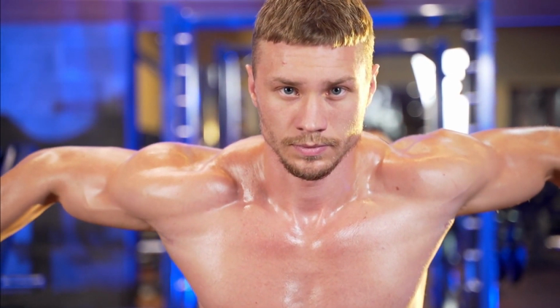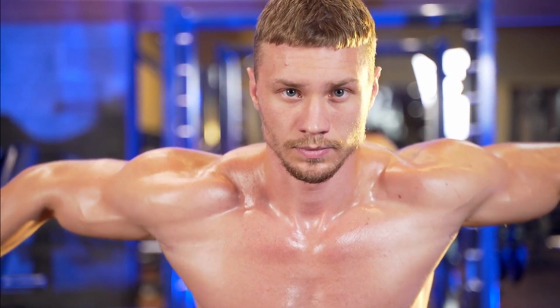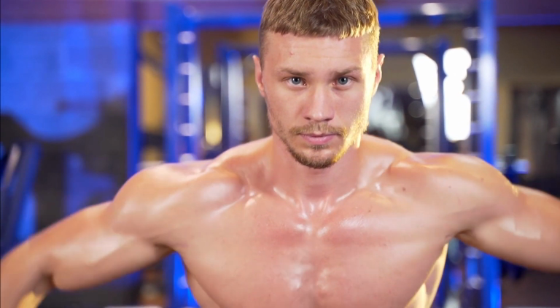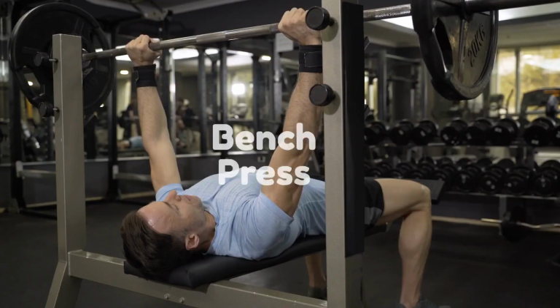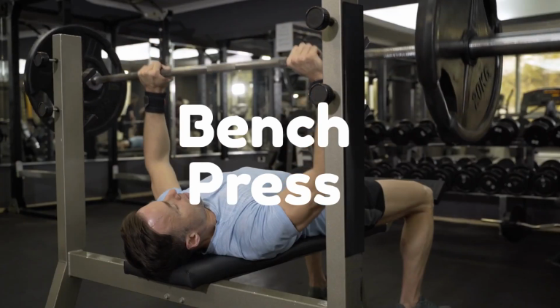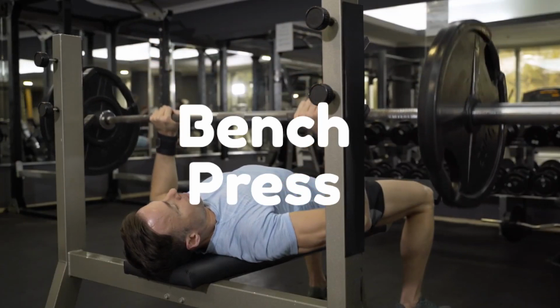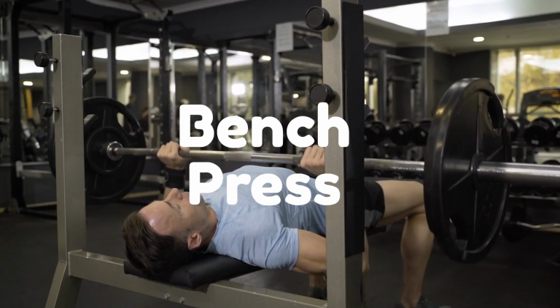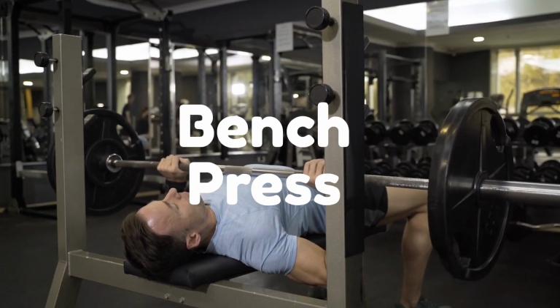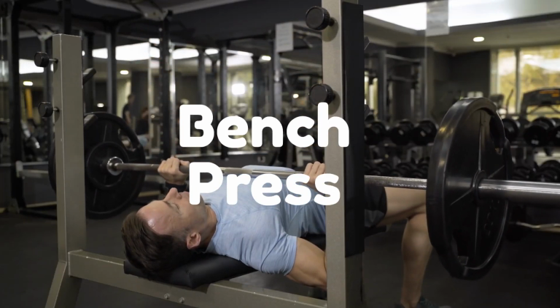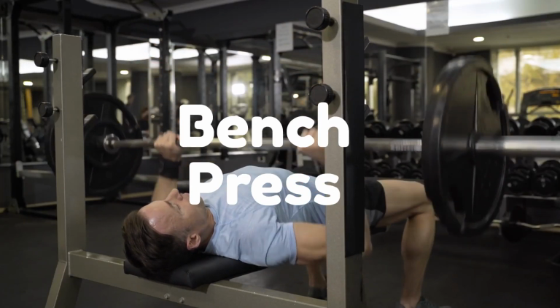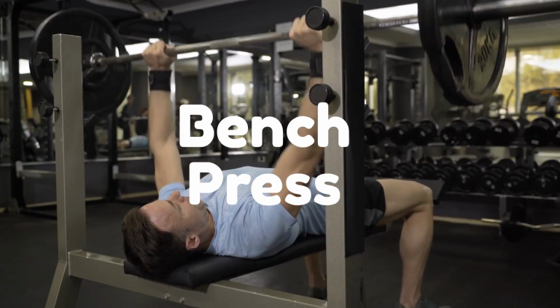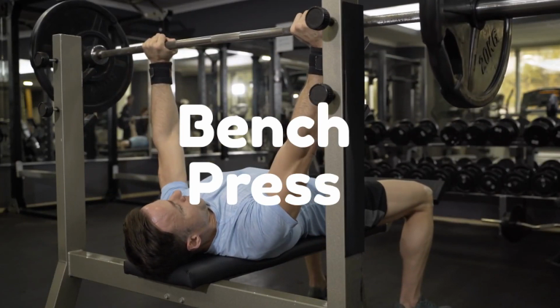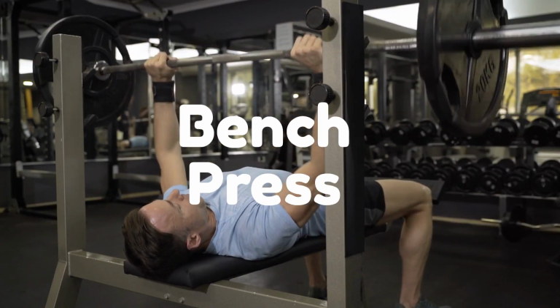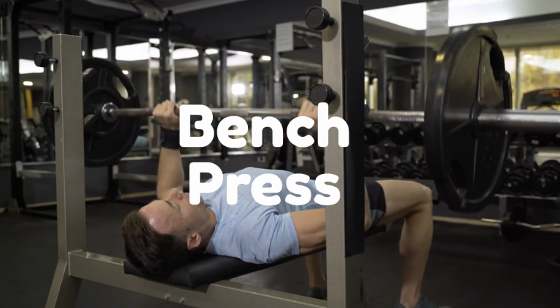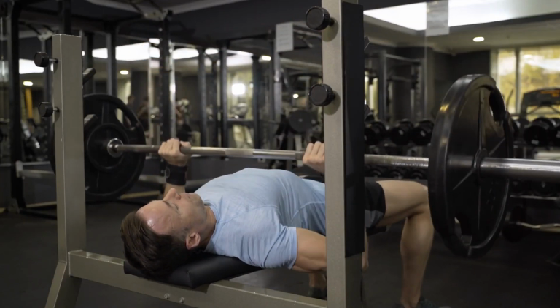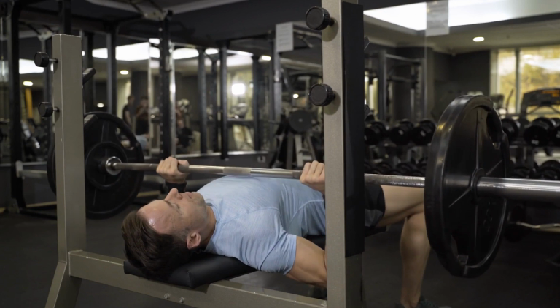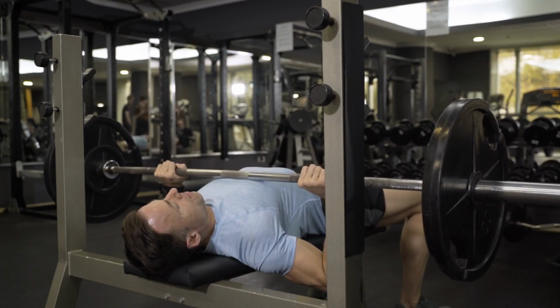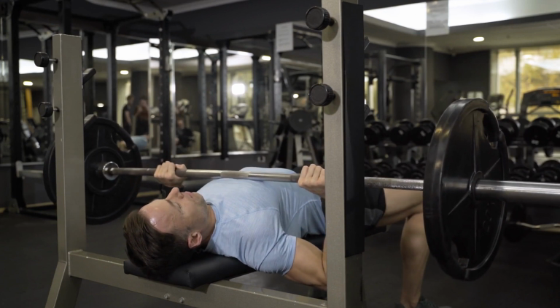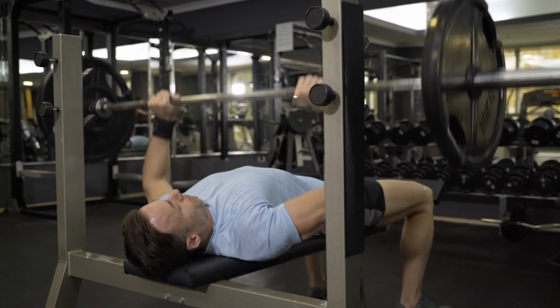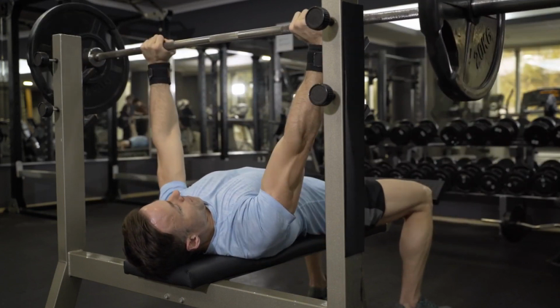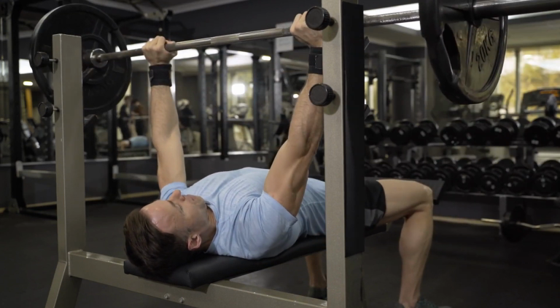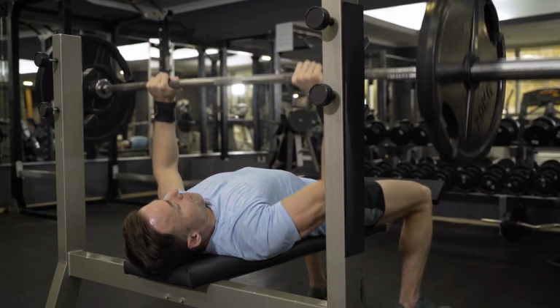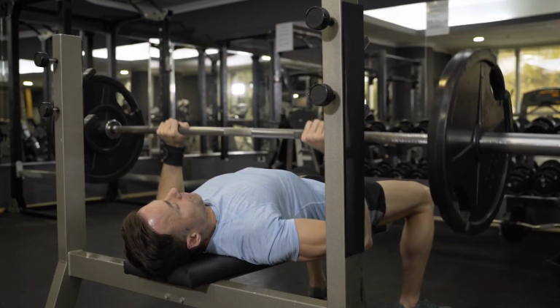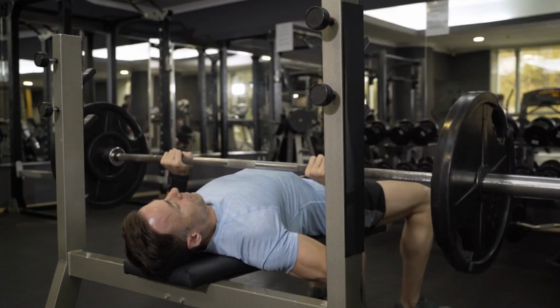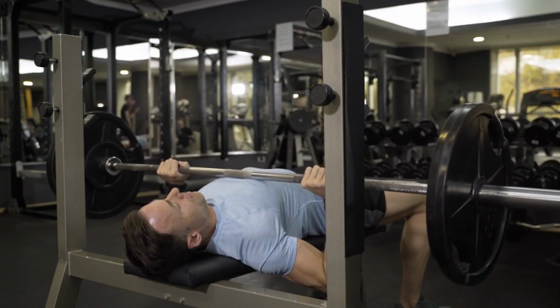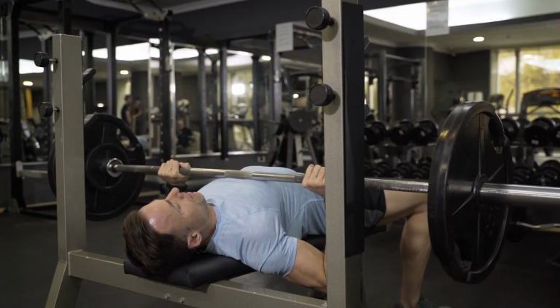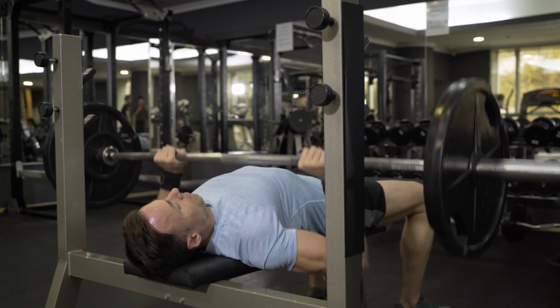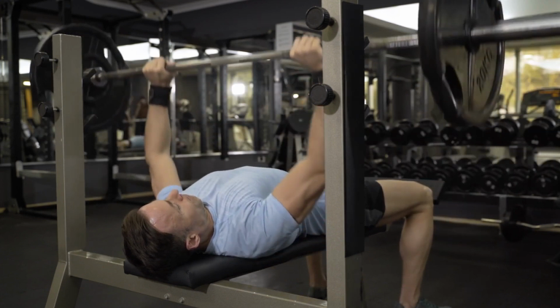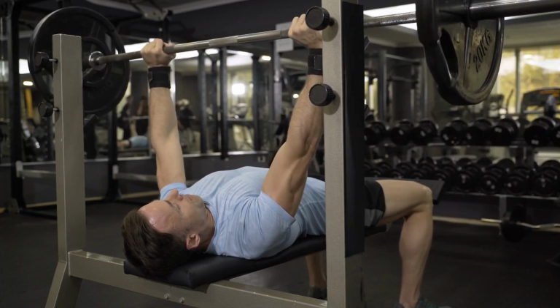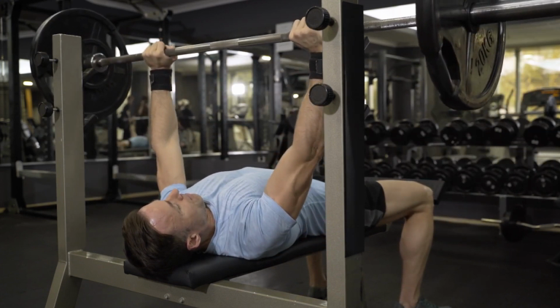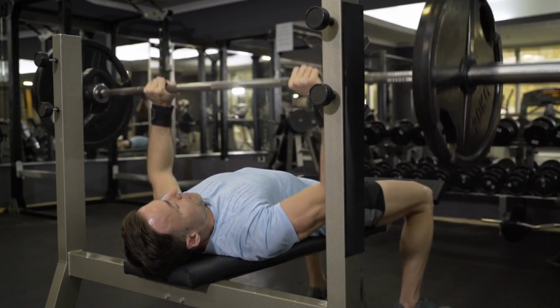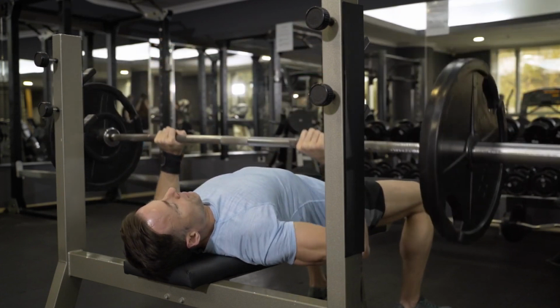The bench press is one of the most popular exercises for building chest muscles and it's an important movement to master if you want to build a strong, muscular upper body. This exercise allows you to move a large amount of weight while targeting your pecs, shoulders, and triceps.